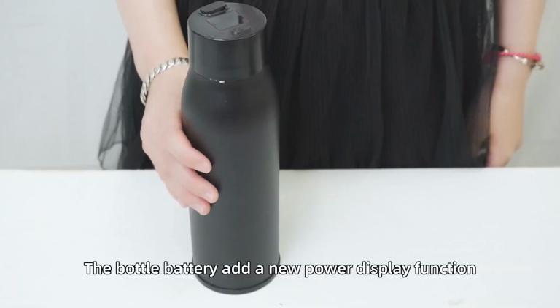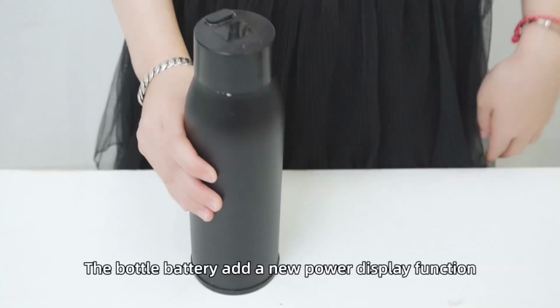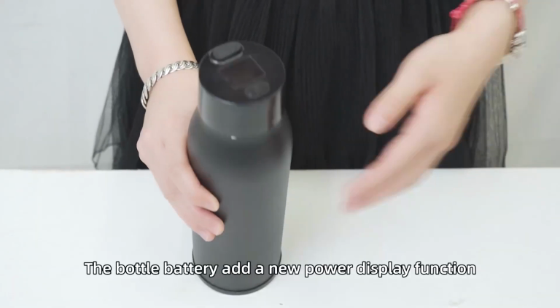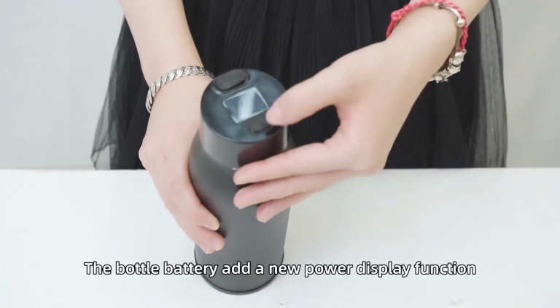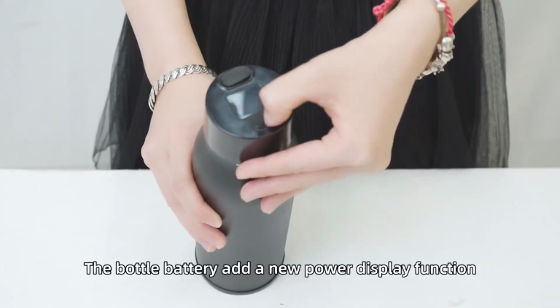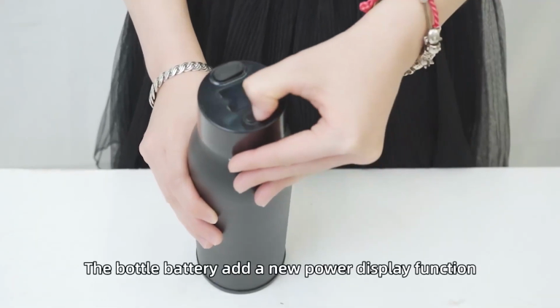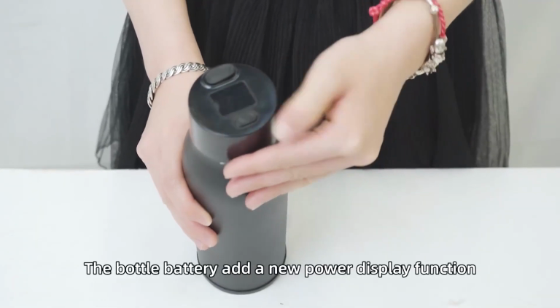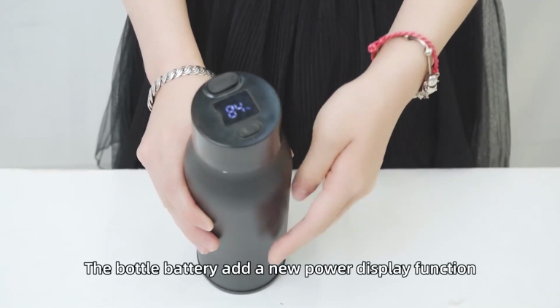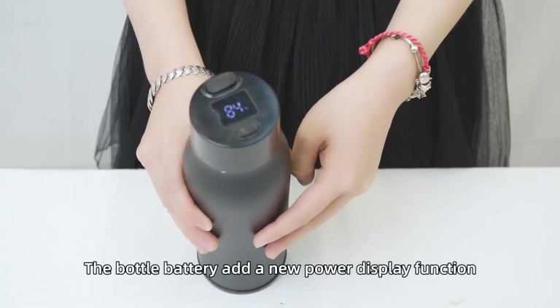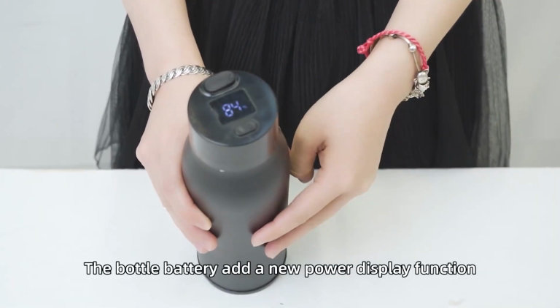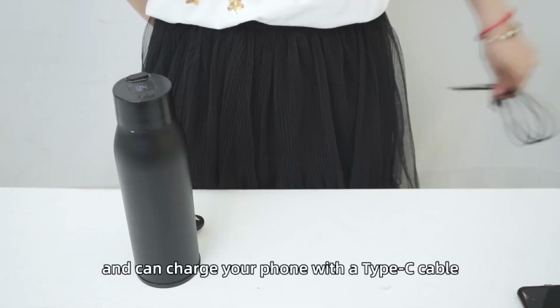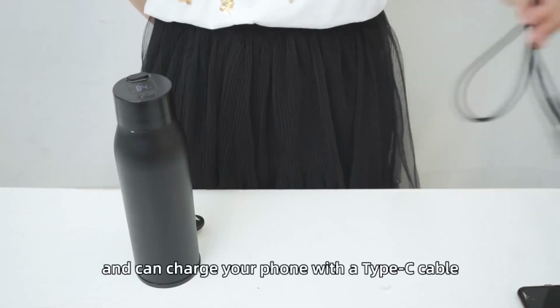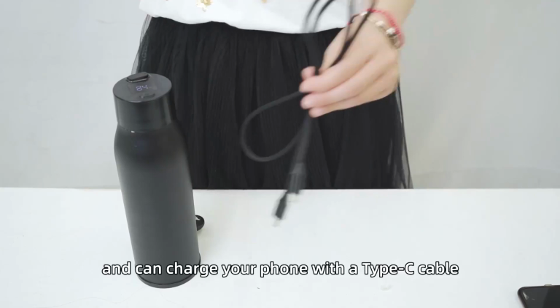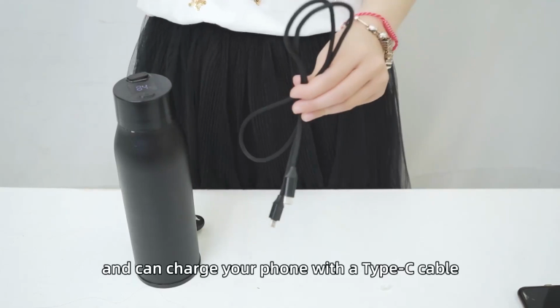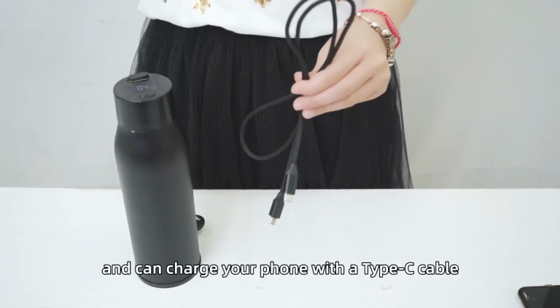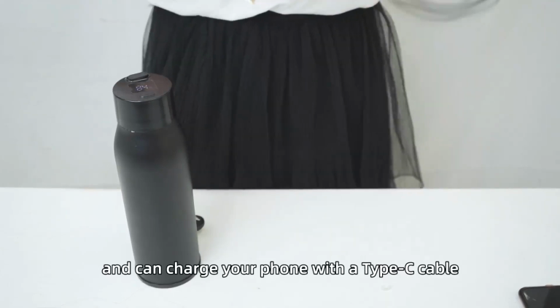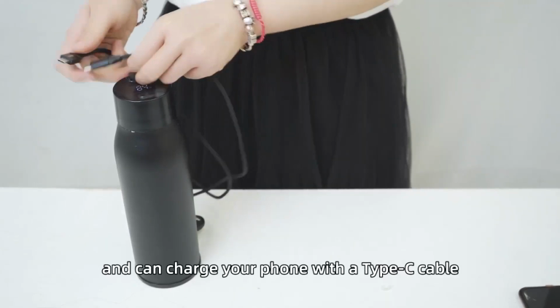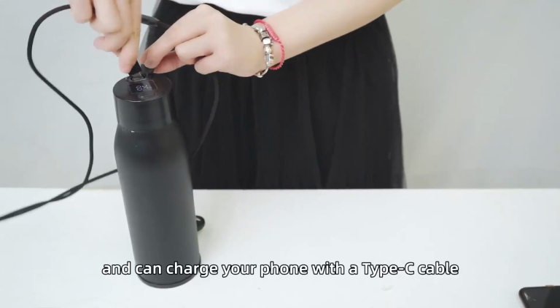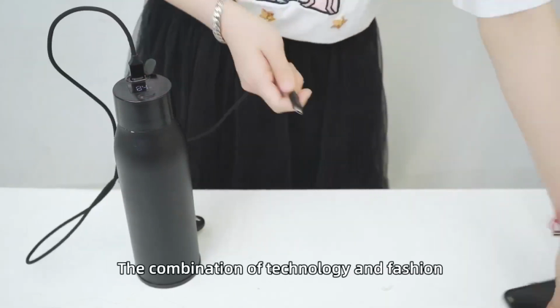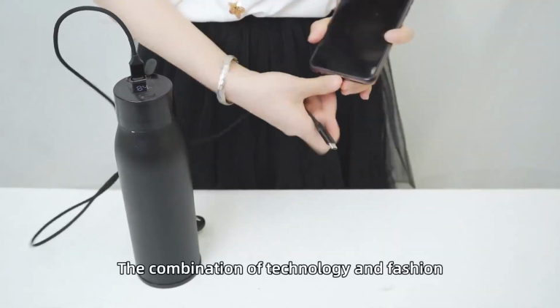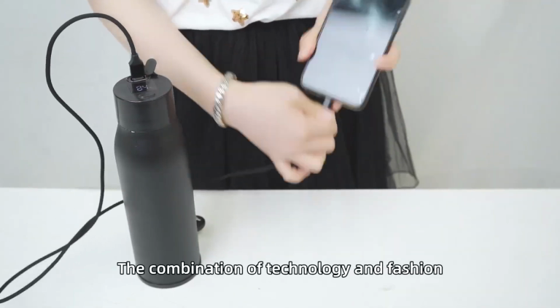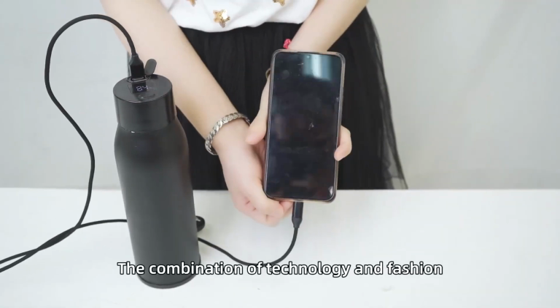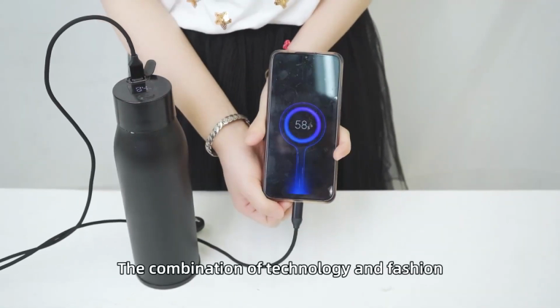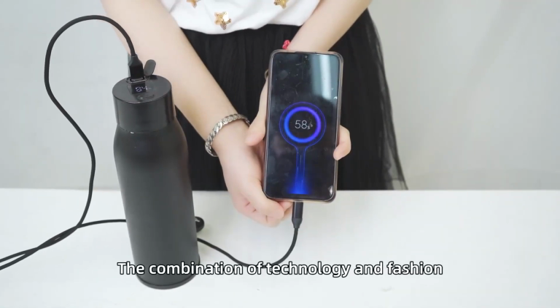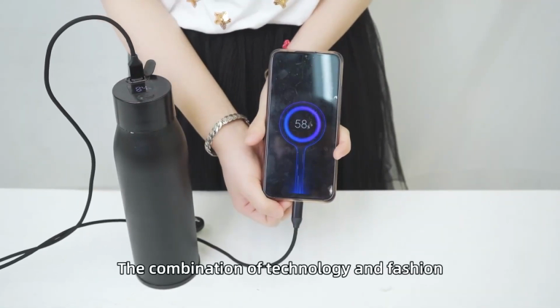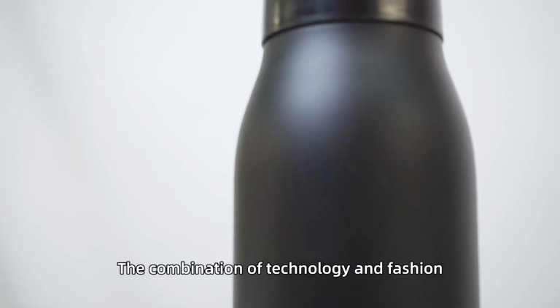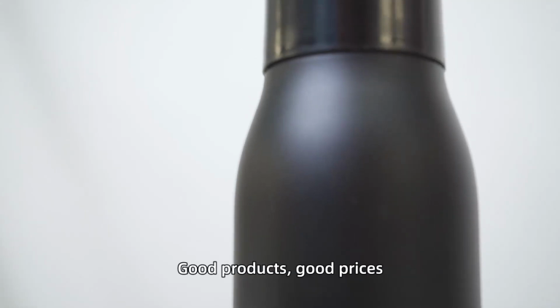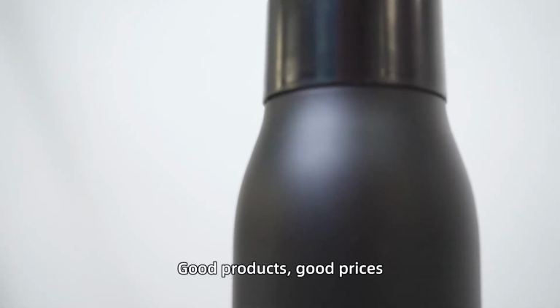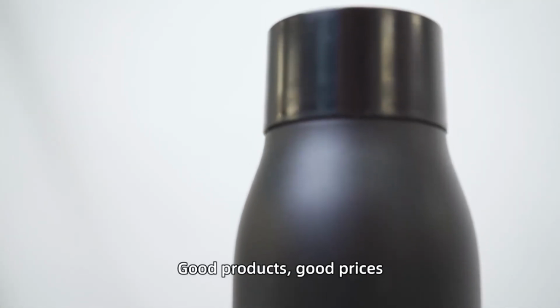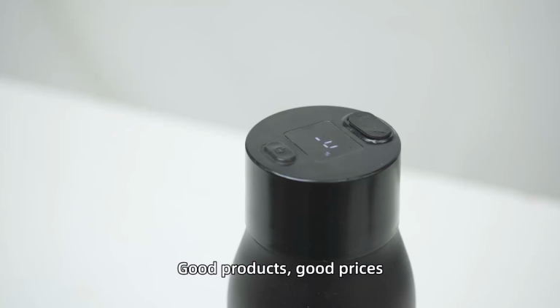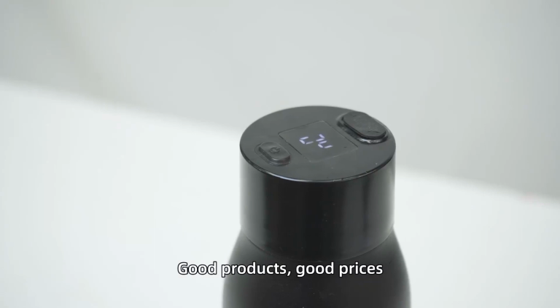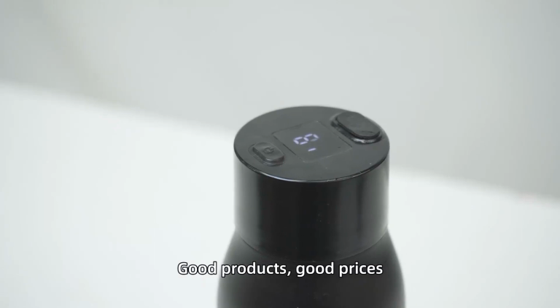The bottled battery adds a new power display function and can charge your phone with a Type-C cable. The combination of technology and fashion — good products, good prices.